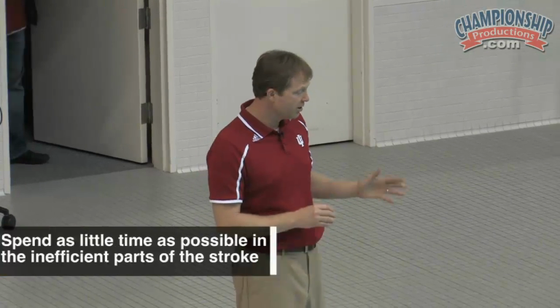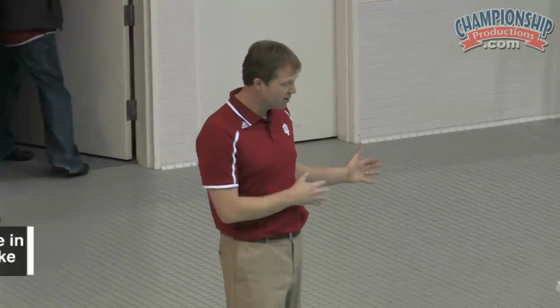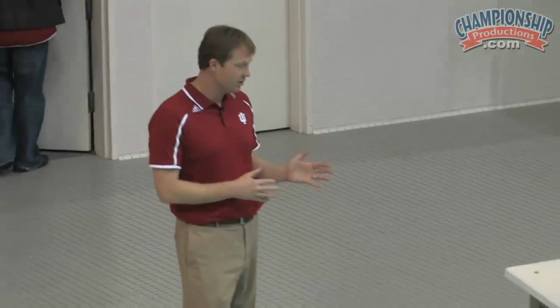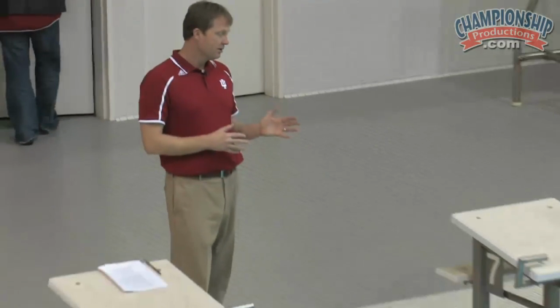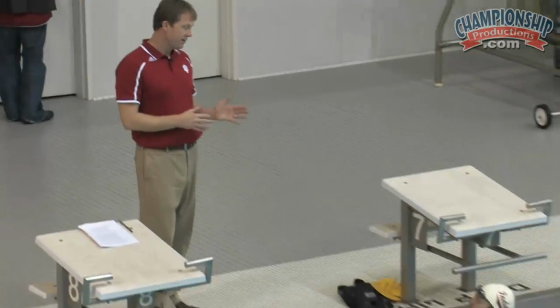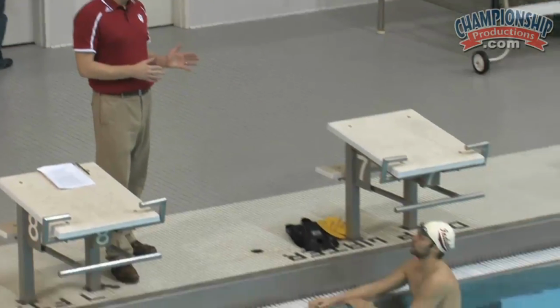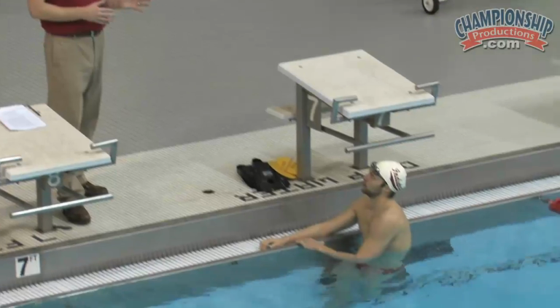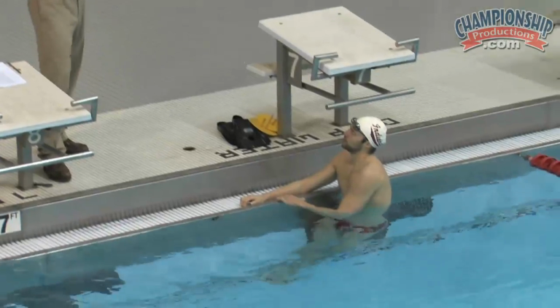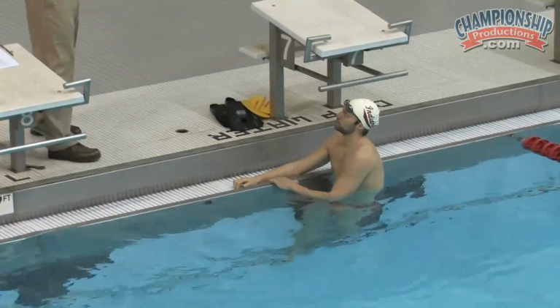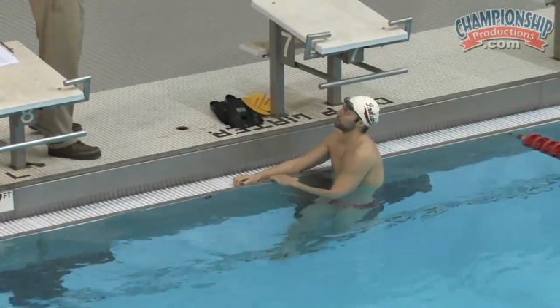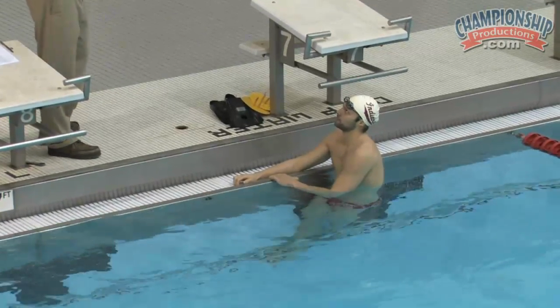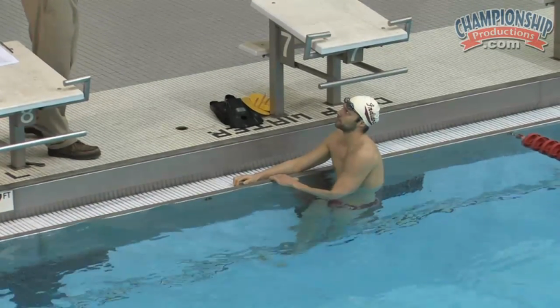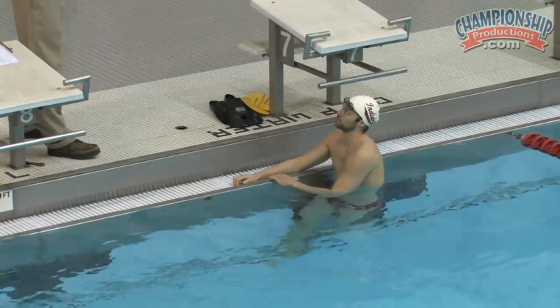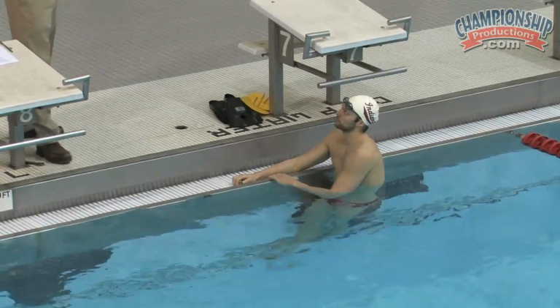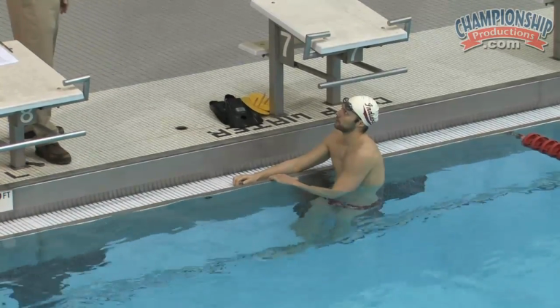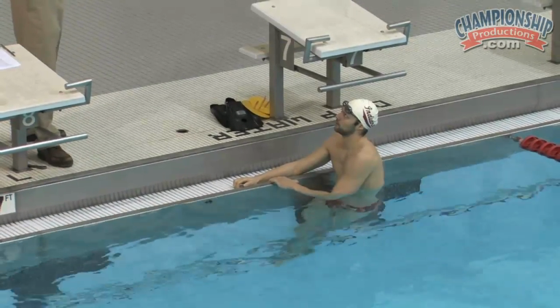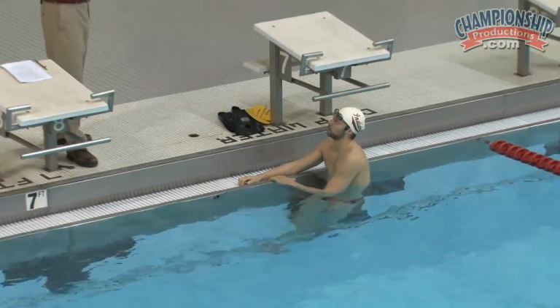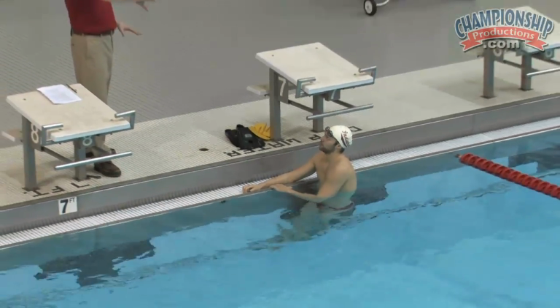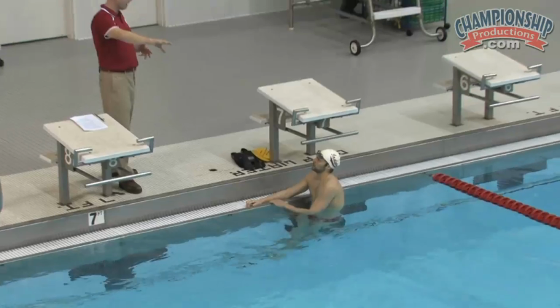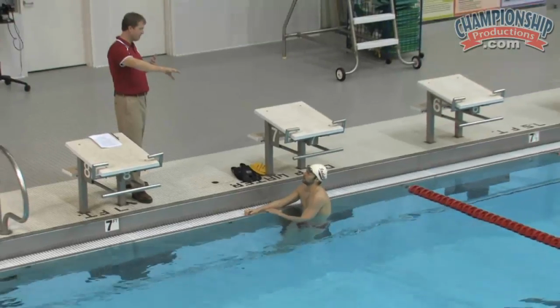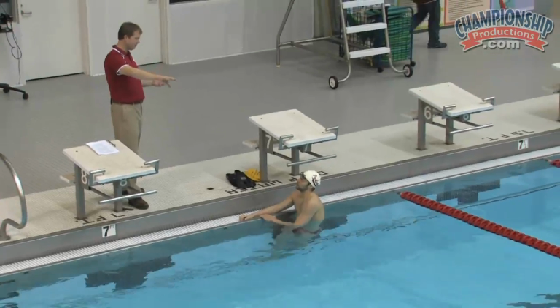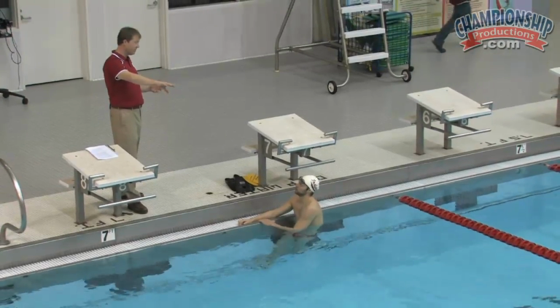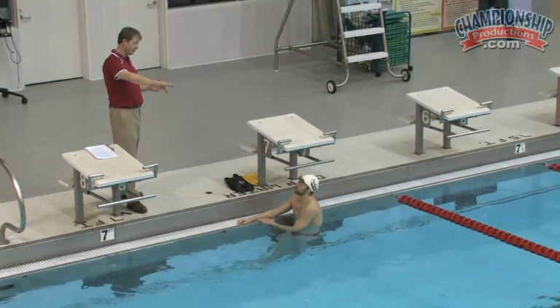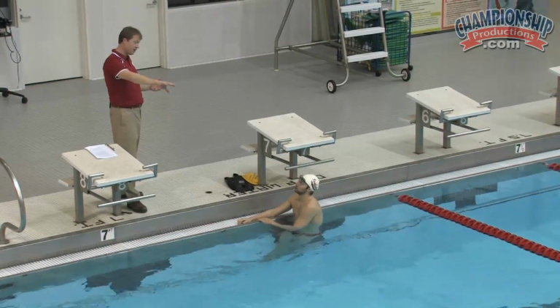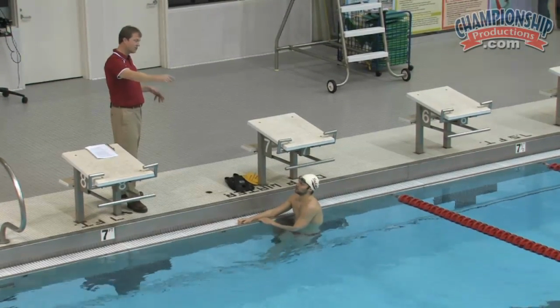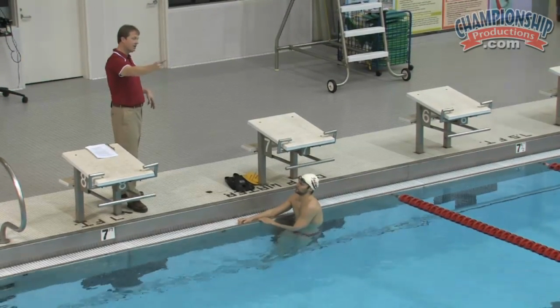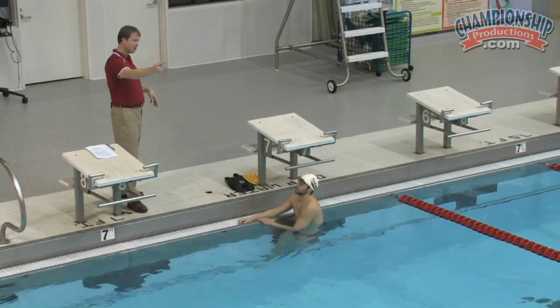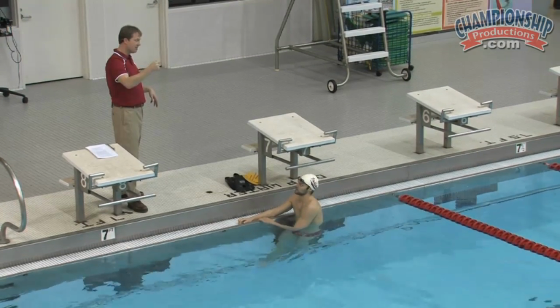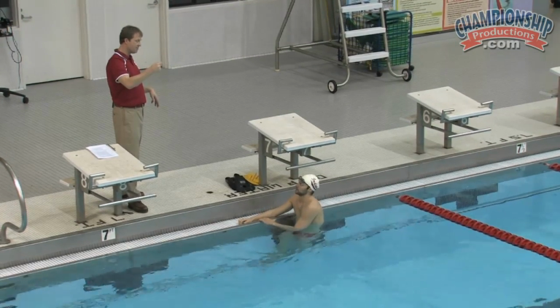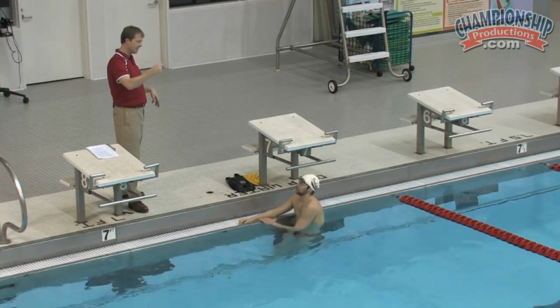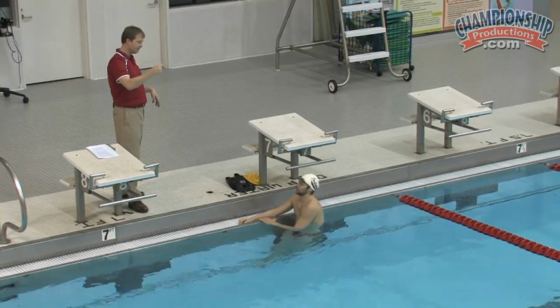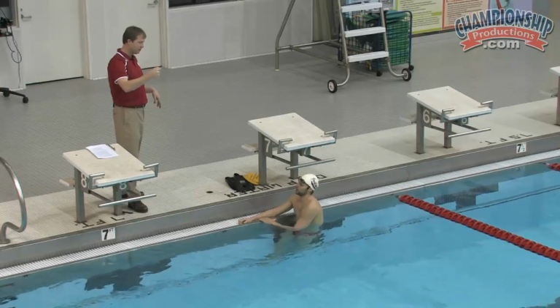Cody, you're going to swim another 50 and I want you to go the first lap where you kind of have a slow recovery of your feet and arms, and then I want you to speed that up on the second lap, okay?